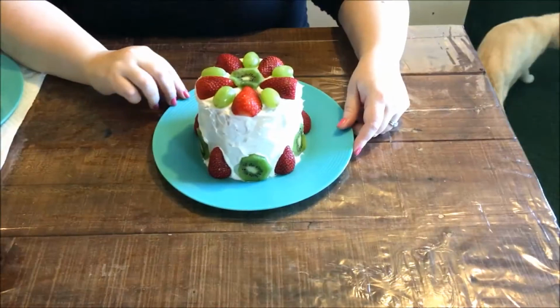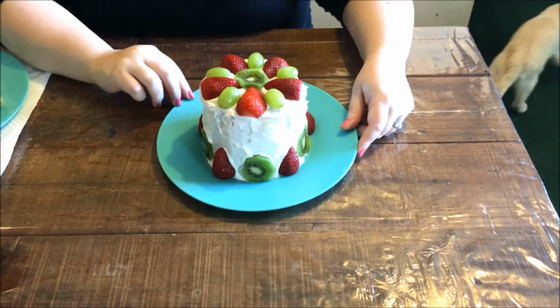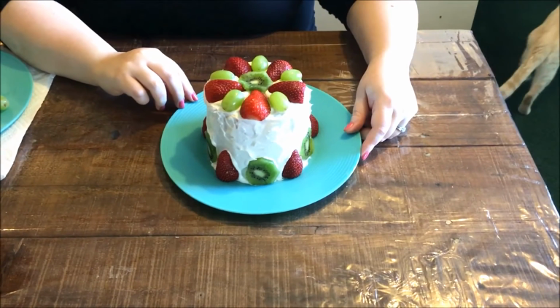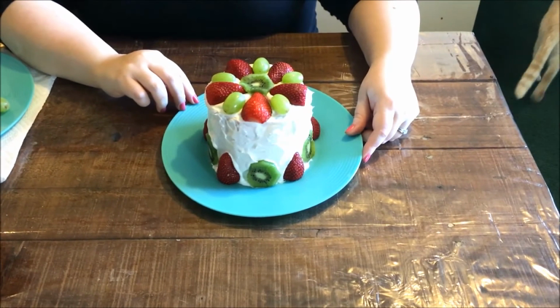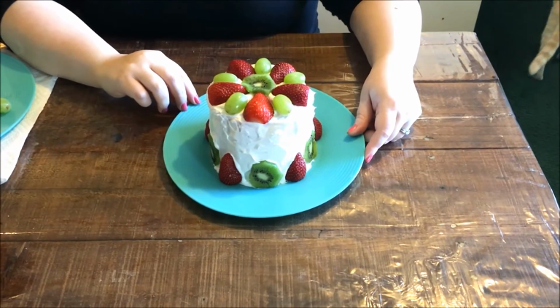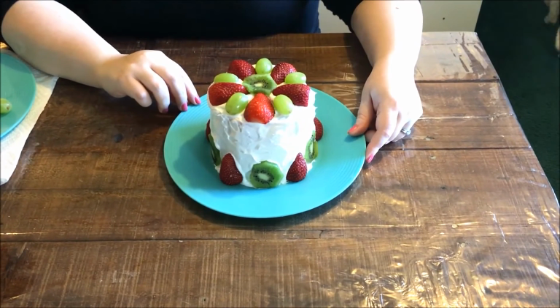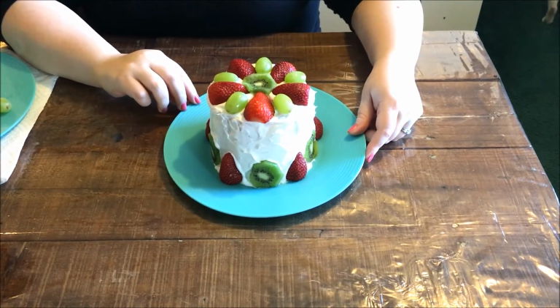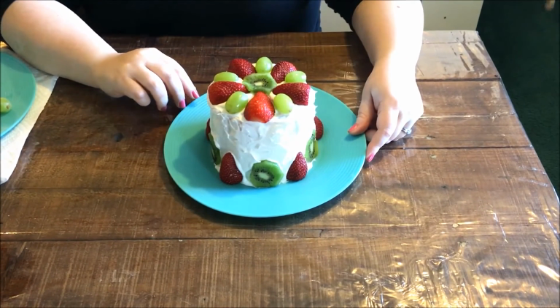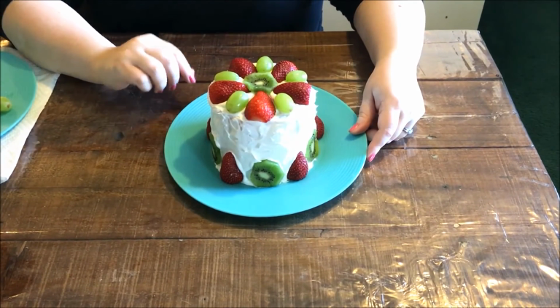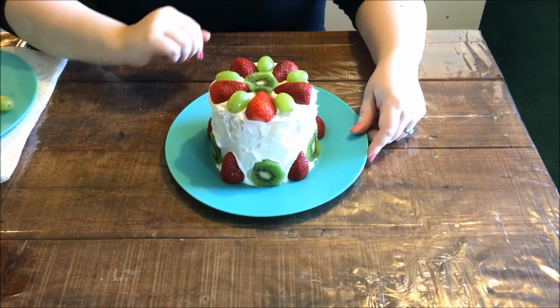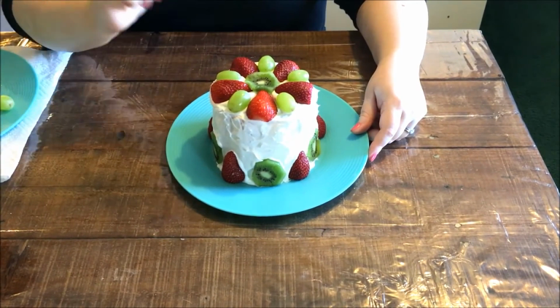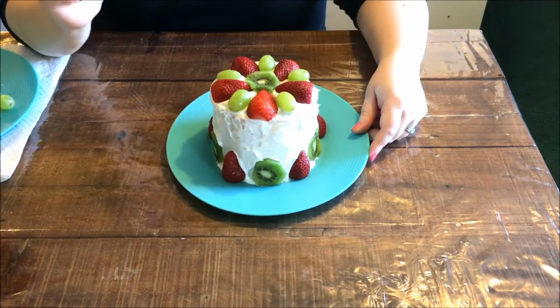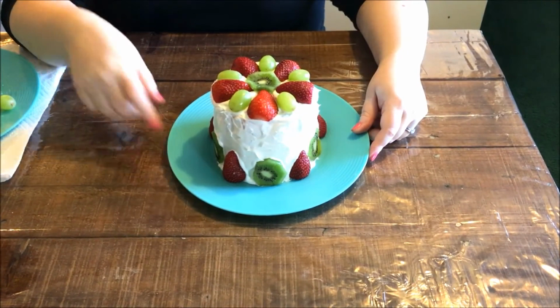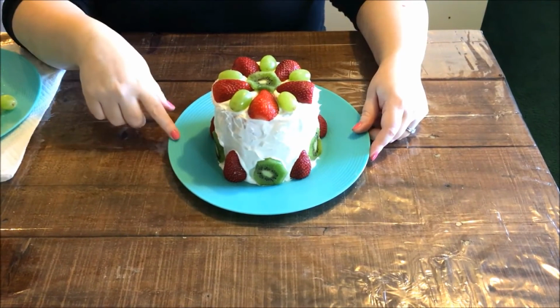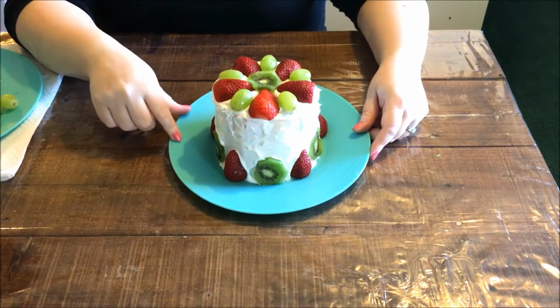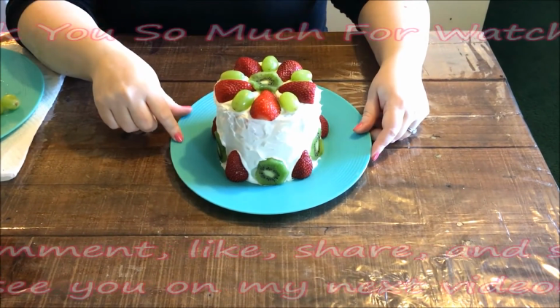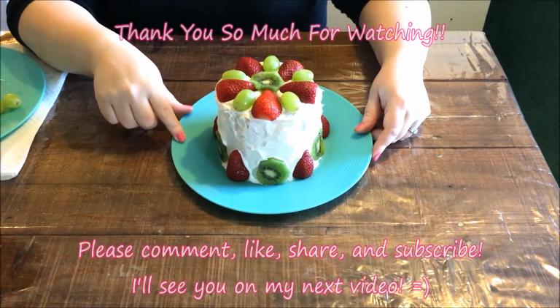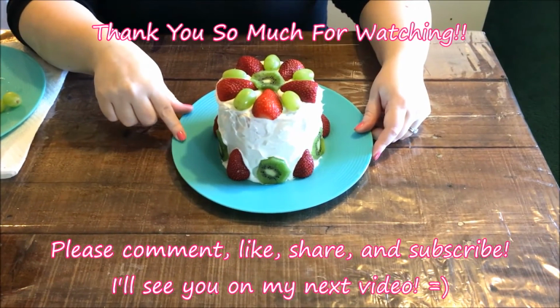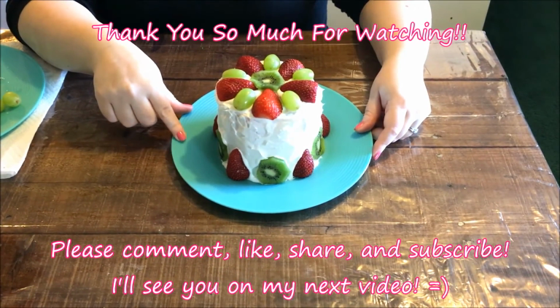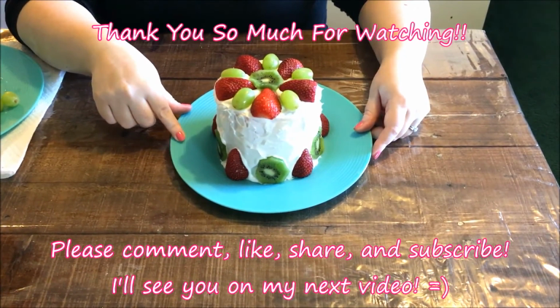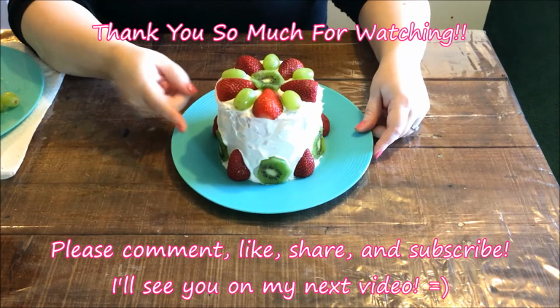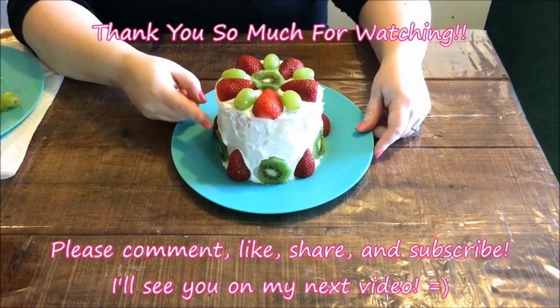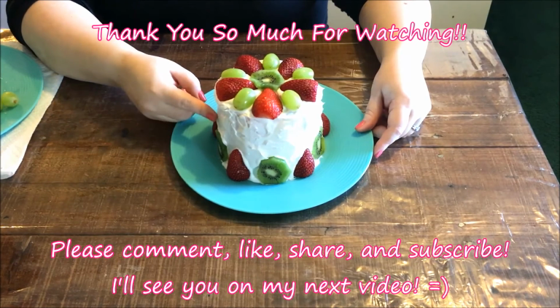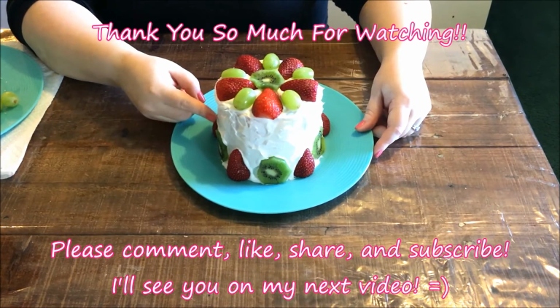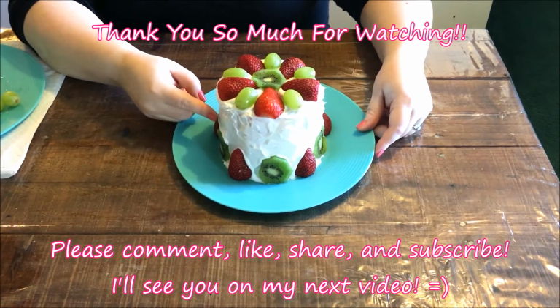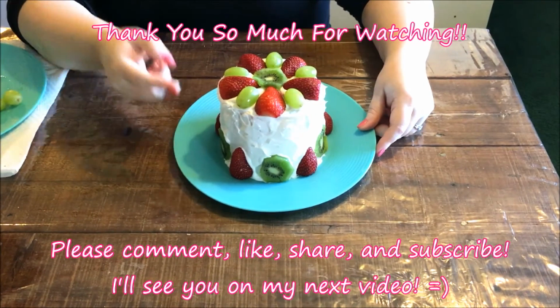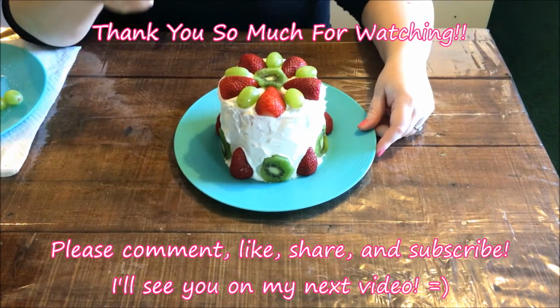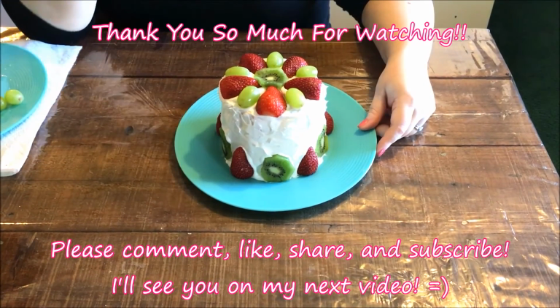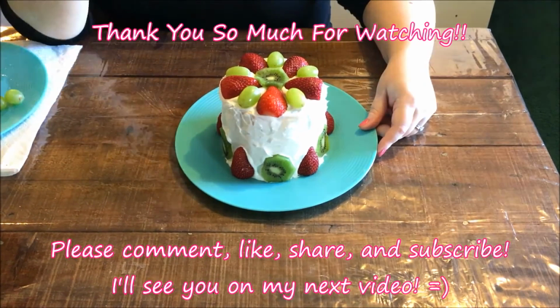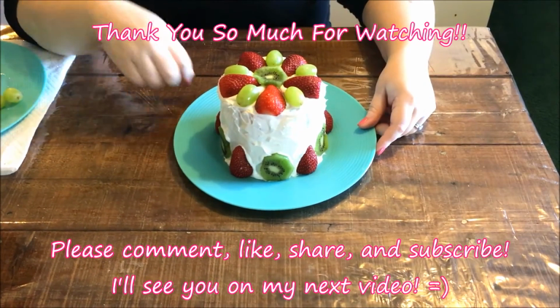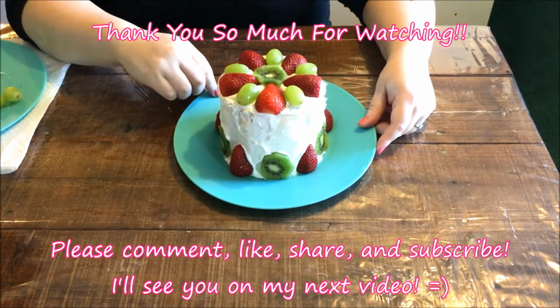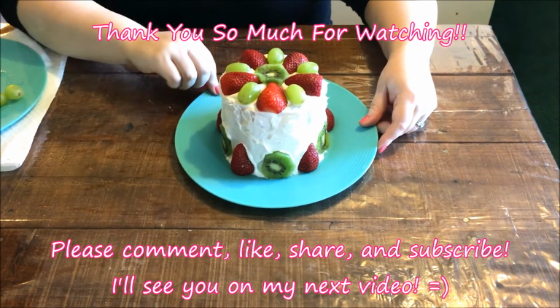After you finish decorating the cake with the fruit, go ahead and stick it back in the freezer until the whipped cream hardens, and then it's ready to serve.